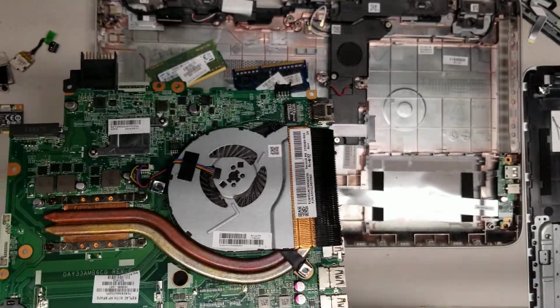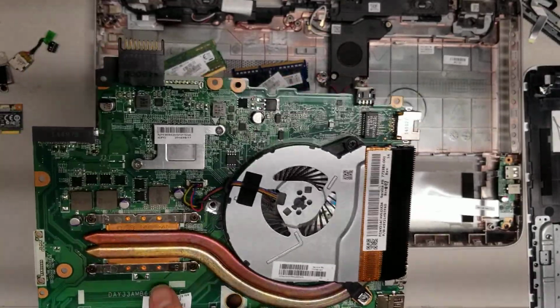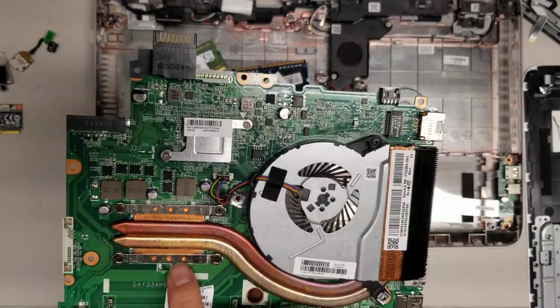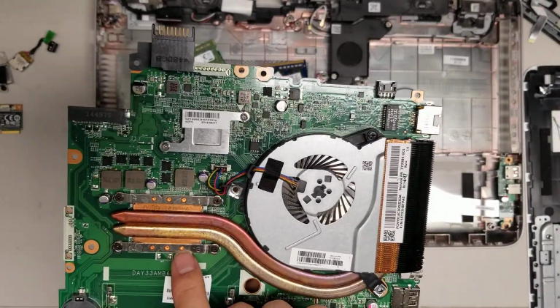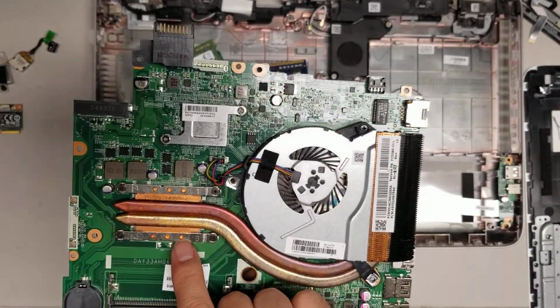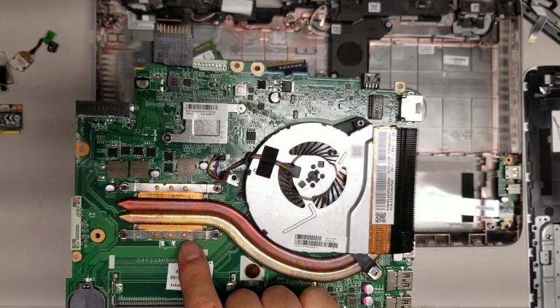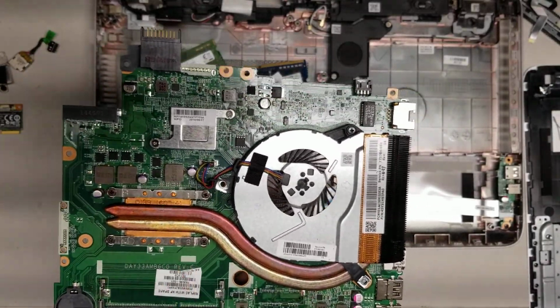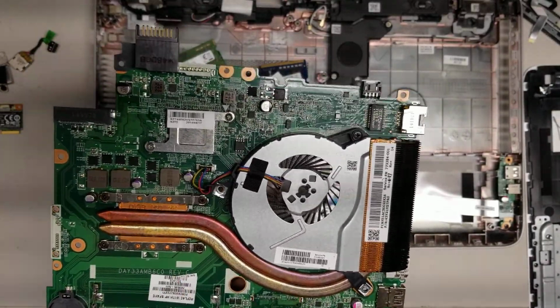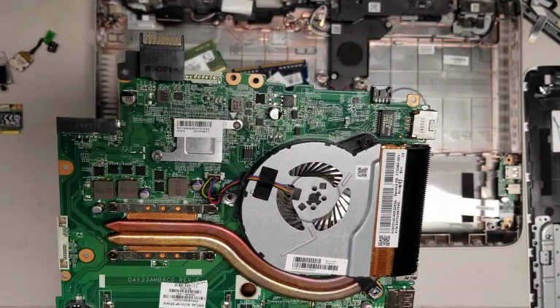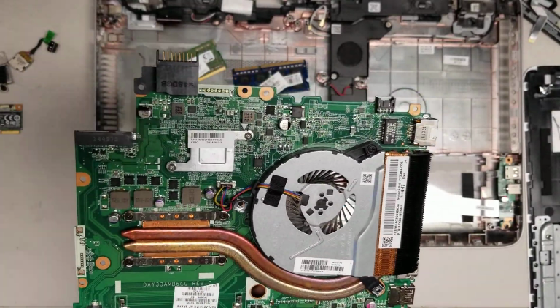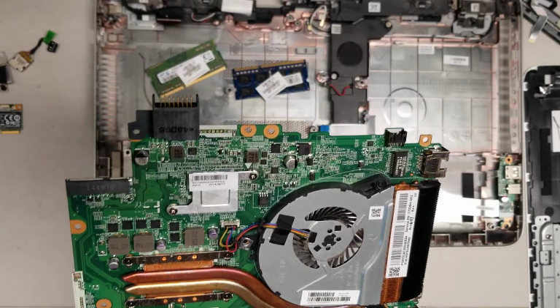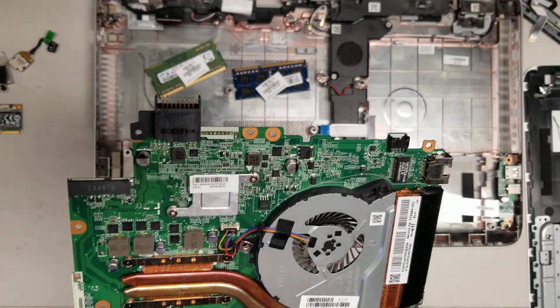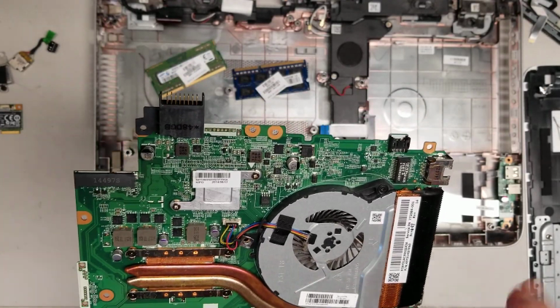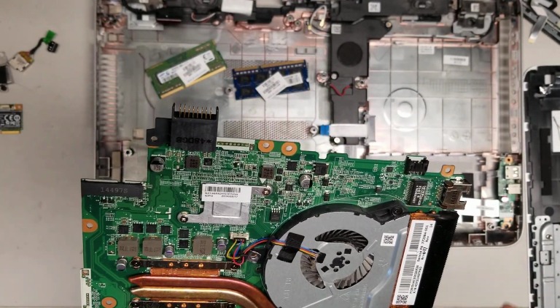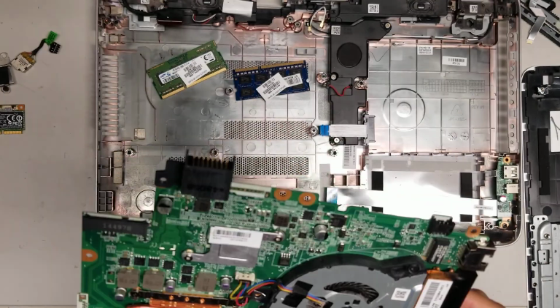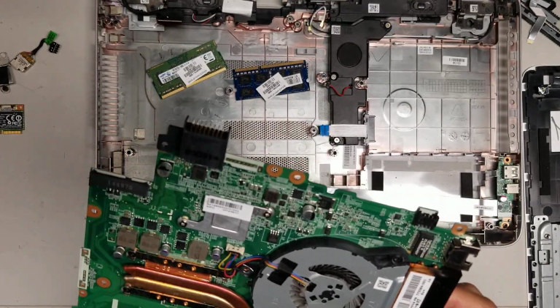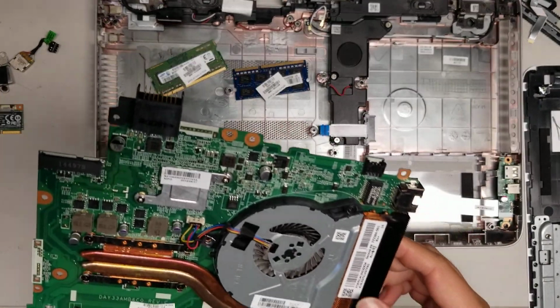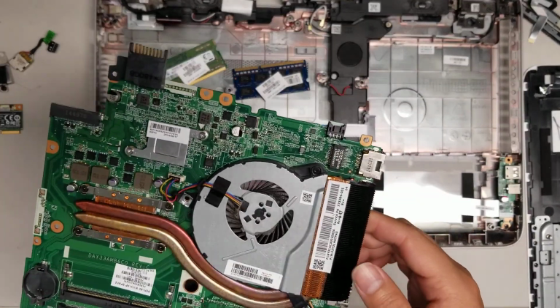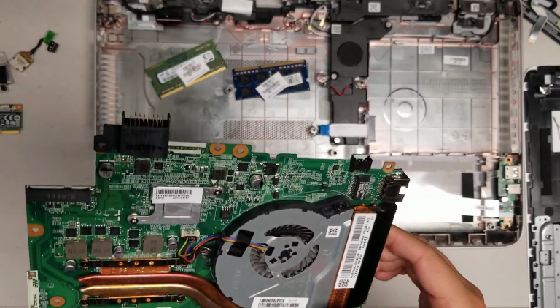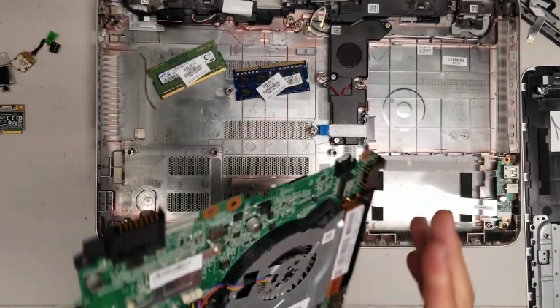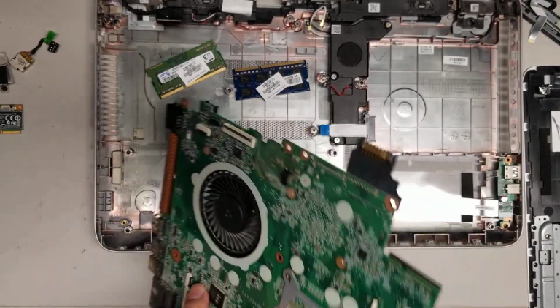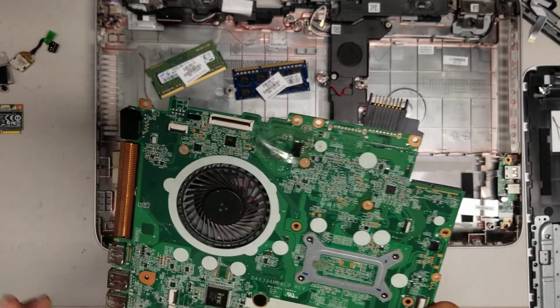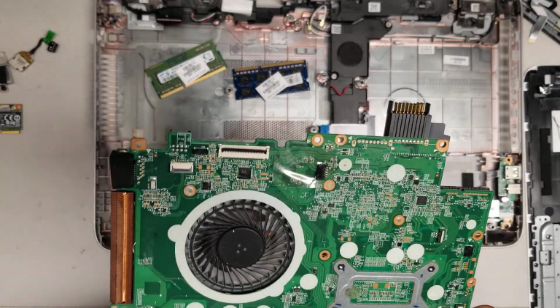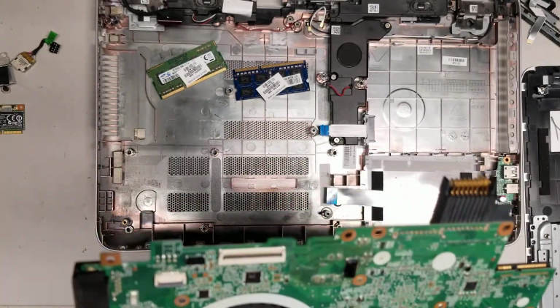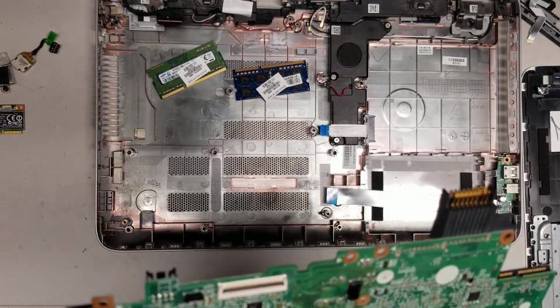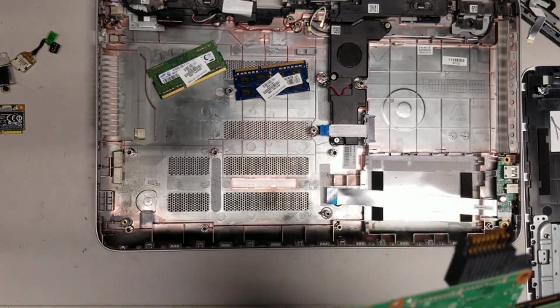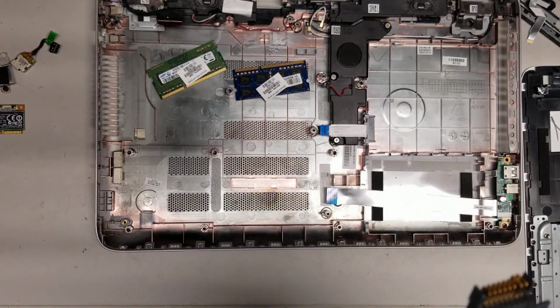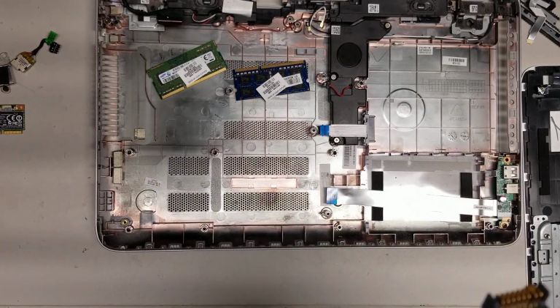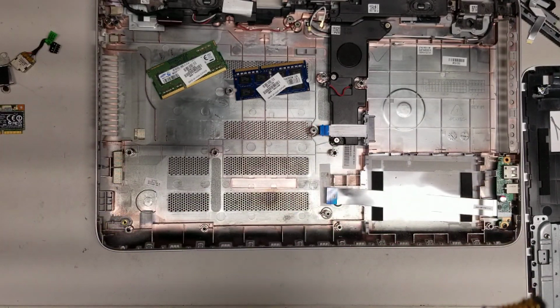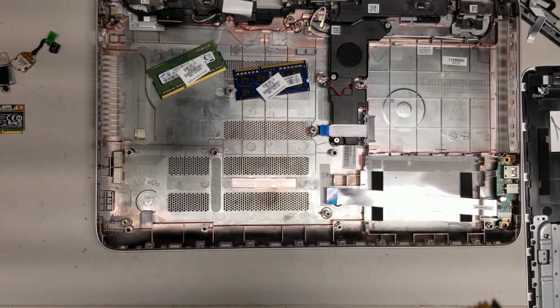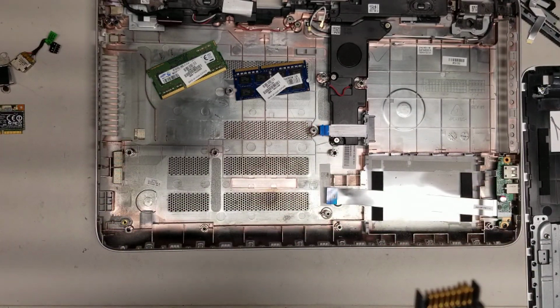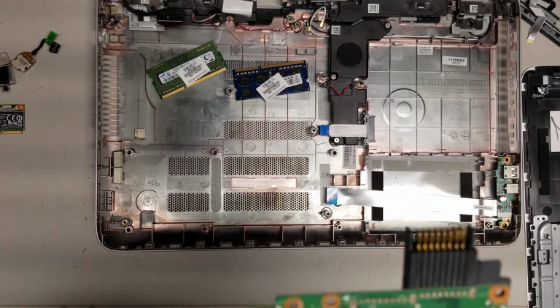The CPU is soldered to the board, so you can't replace that. And then the video card also, of course. But that's pretty much all there is to this model. I will try and clean this and see if it'll work.